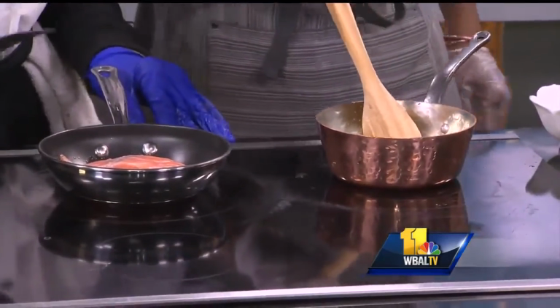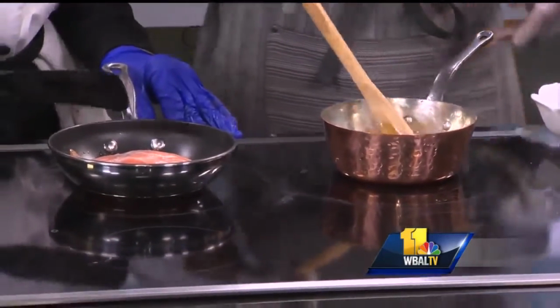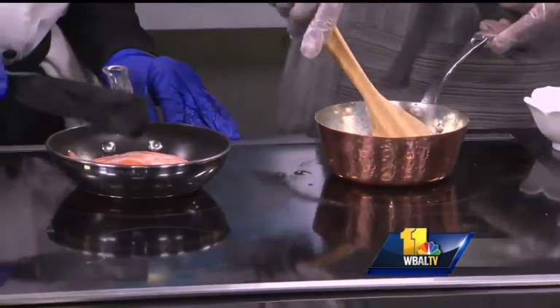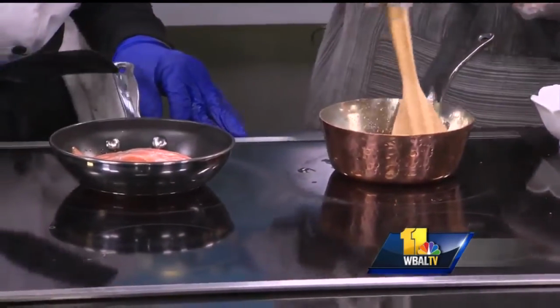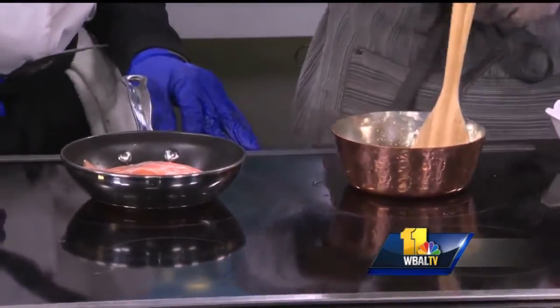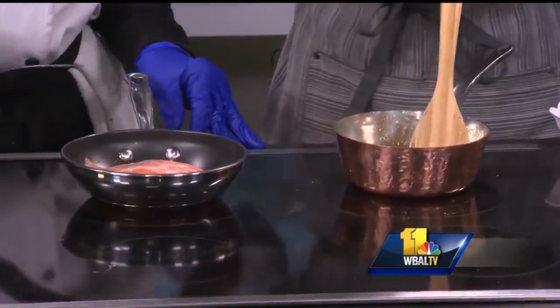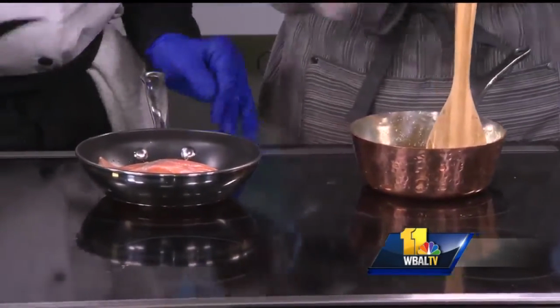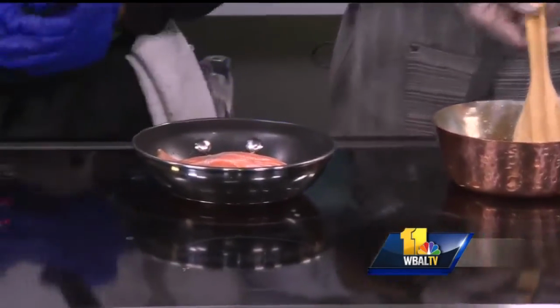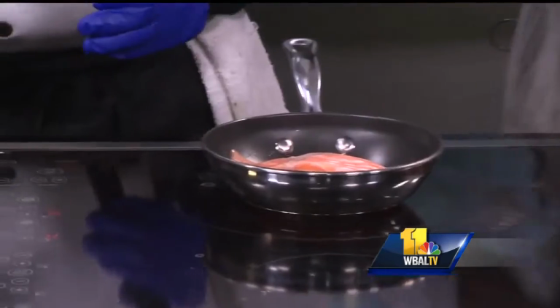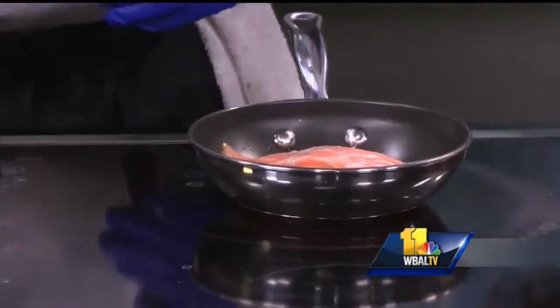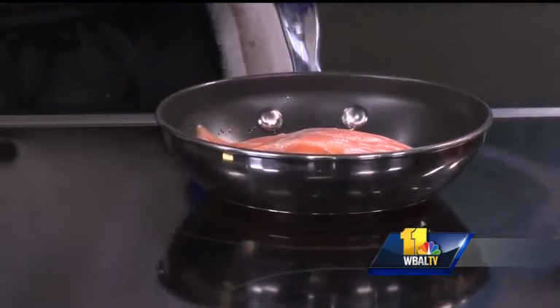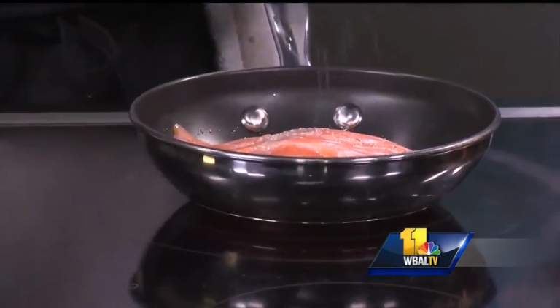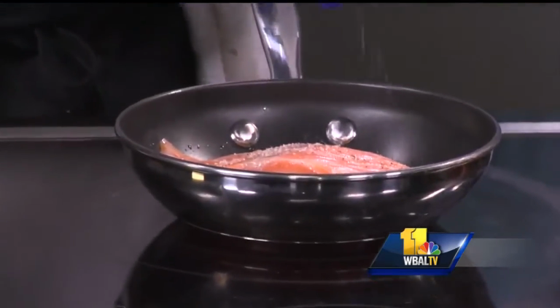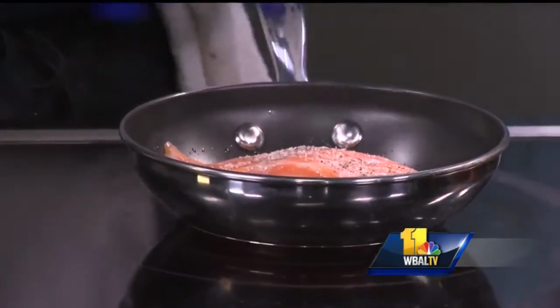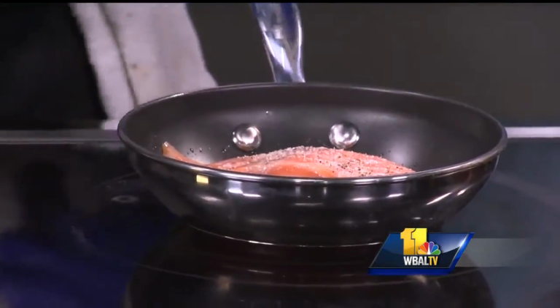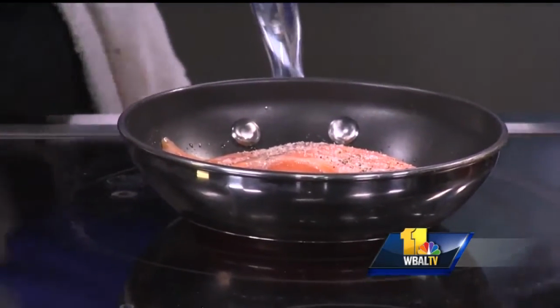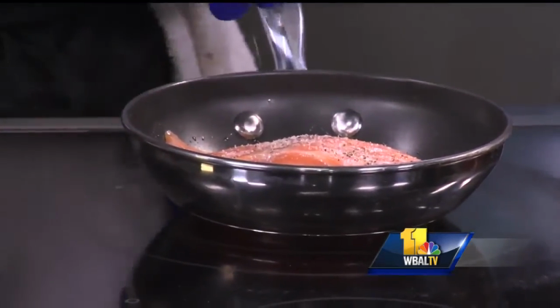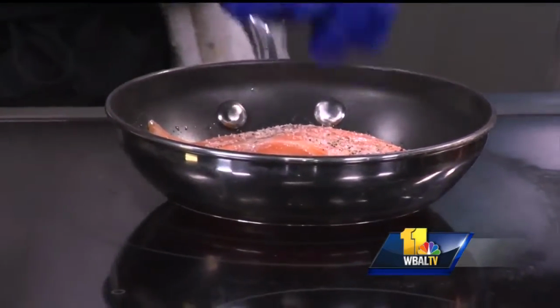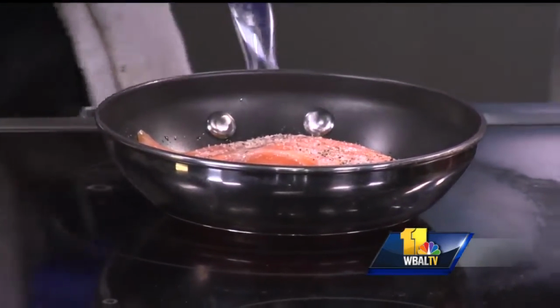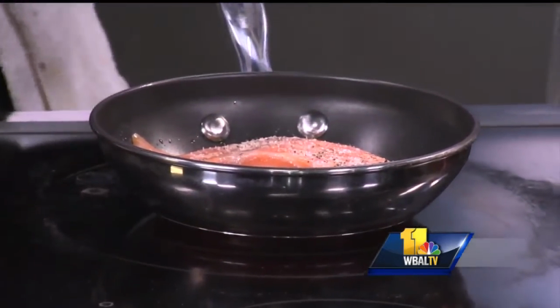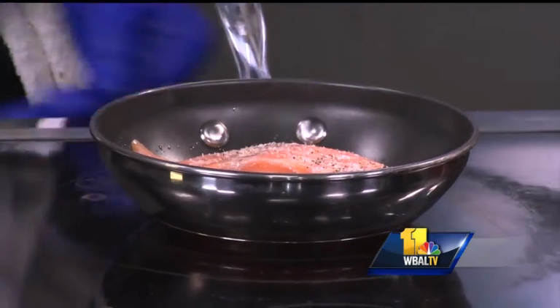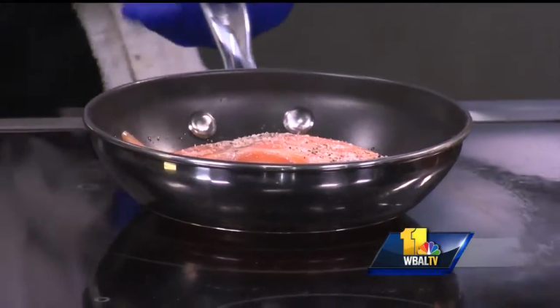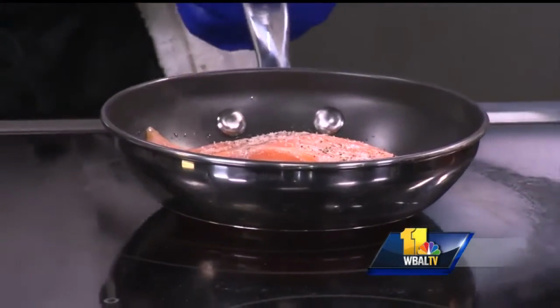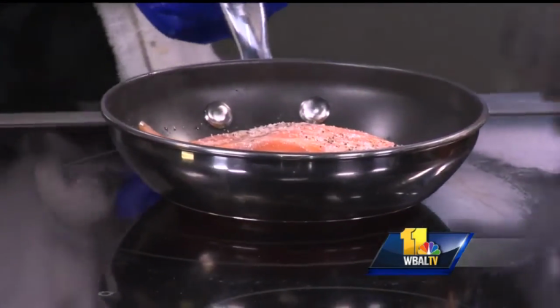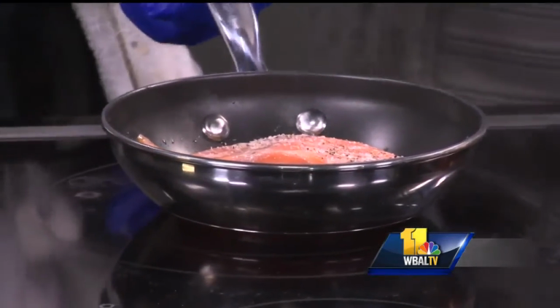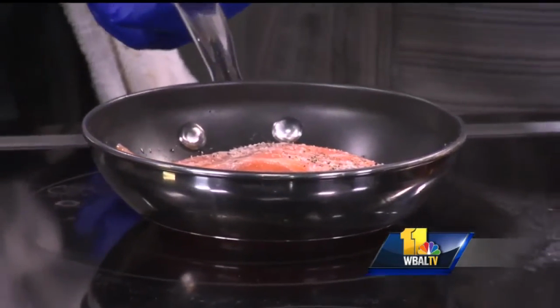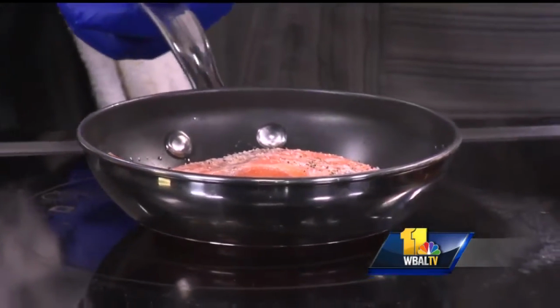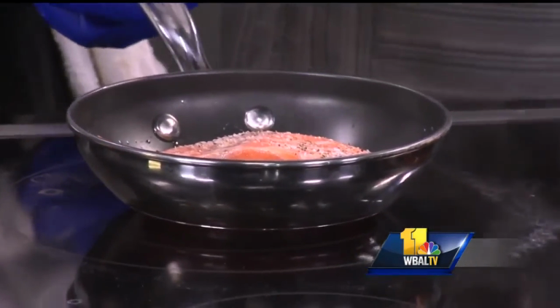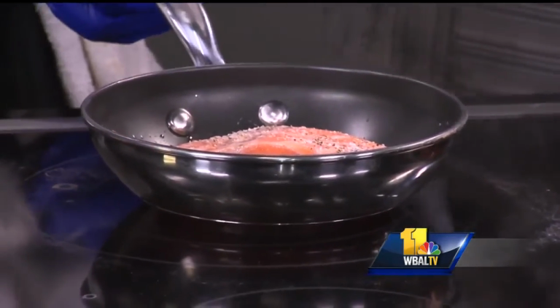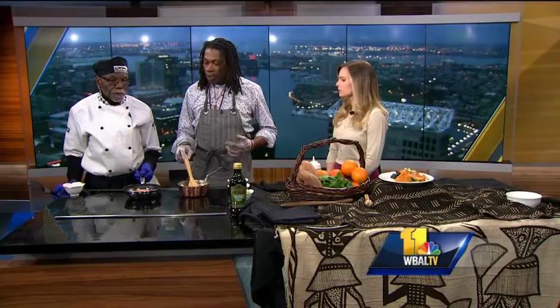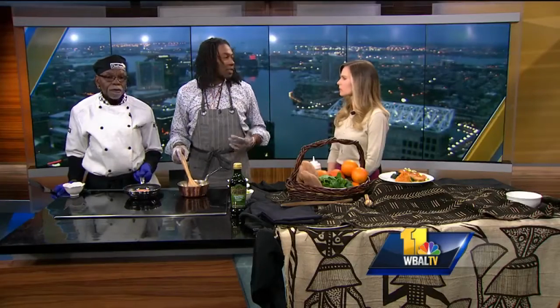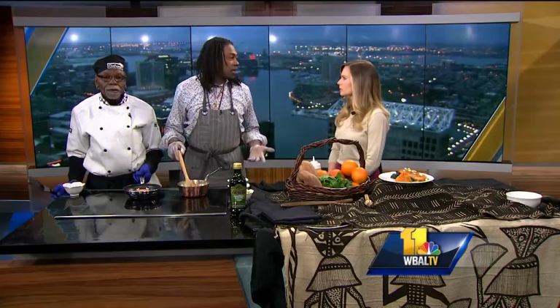Starting with a fresh piece of salmon — simple salt and pepper and olive oil. Beautiful piece of fish, and it doesn't need much. It's the new year, people want to be healthy. At Terra Cafe, what we focus on is that less is best.